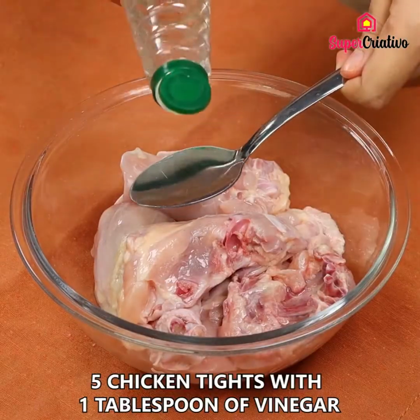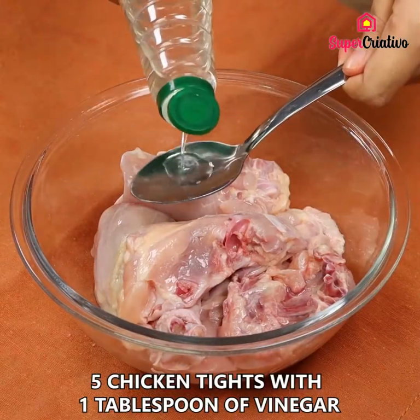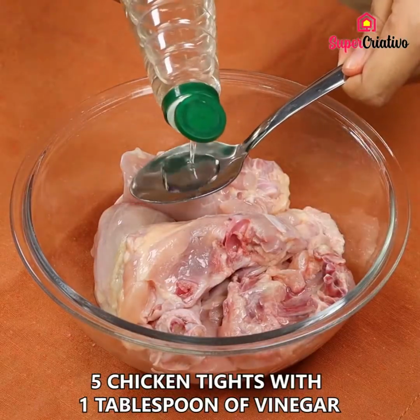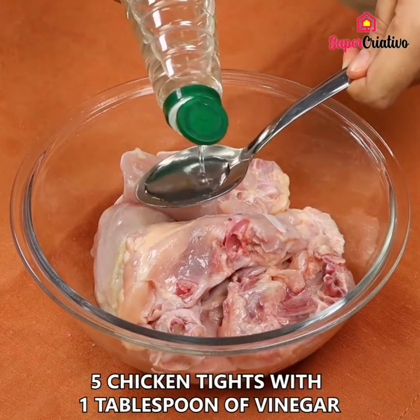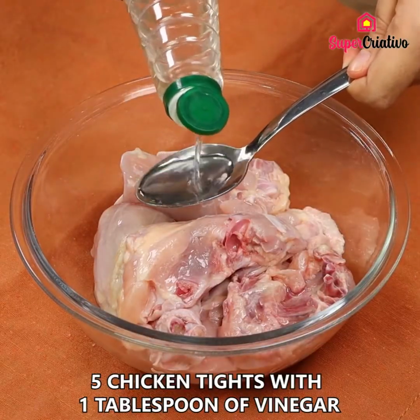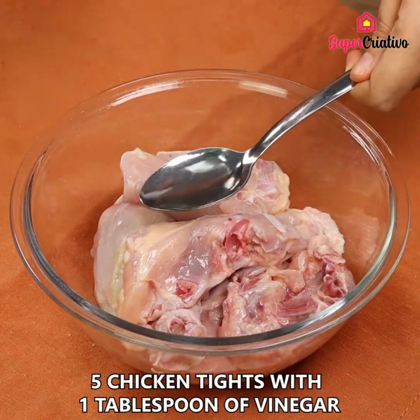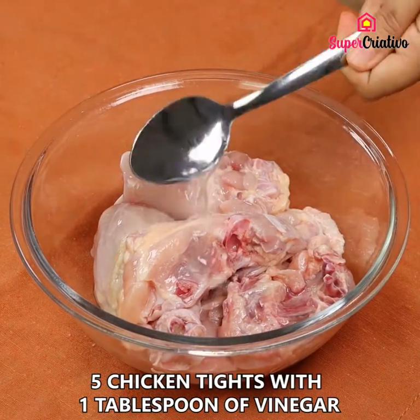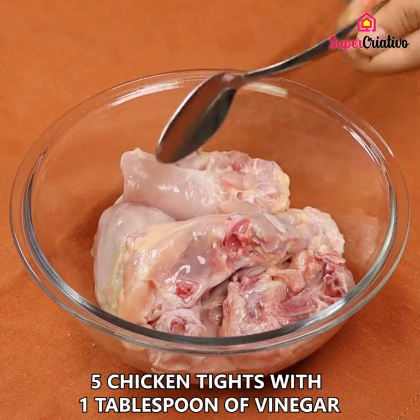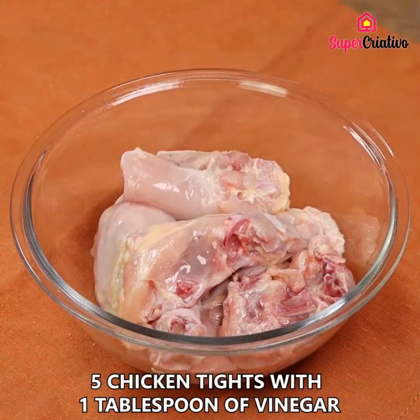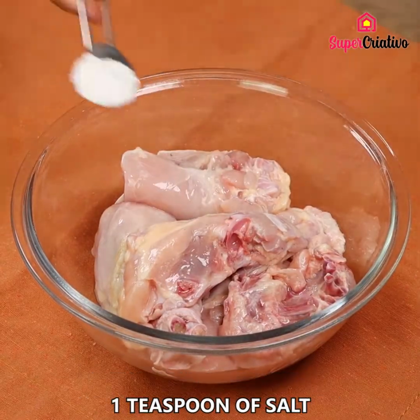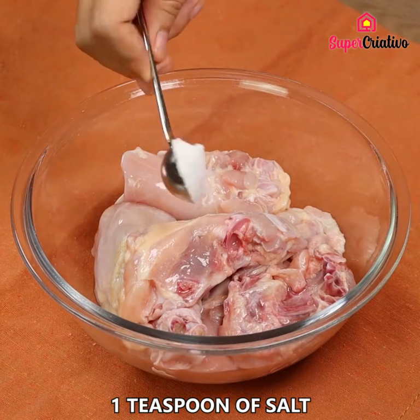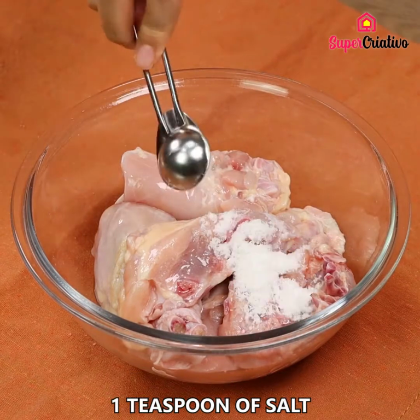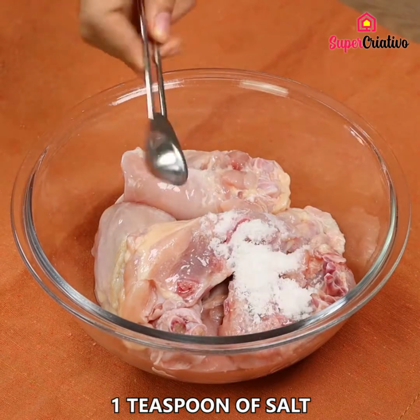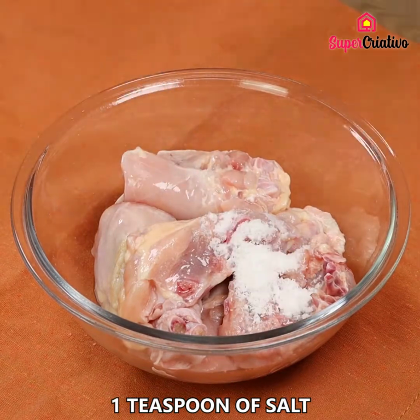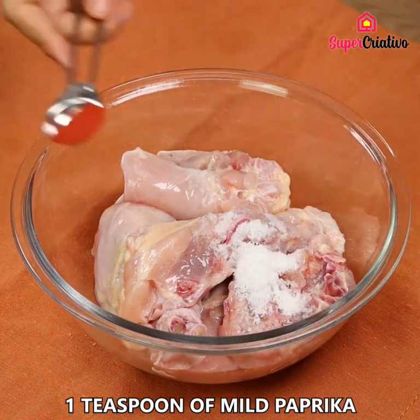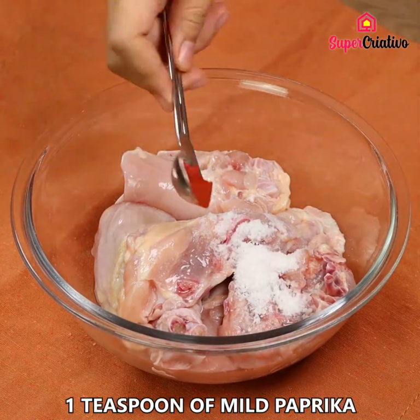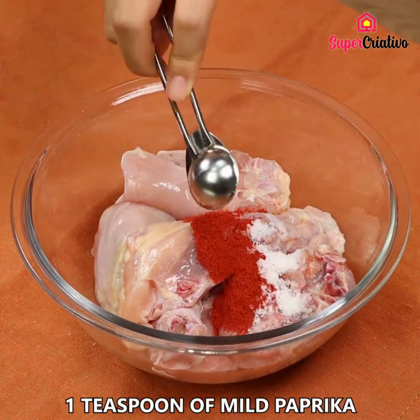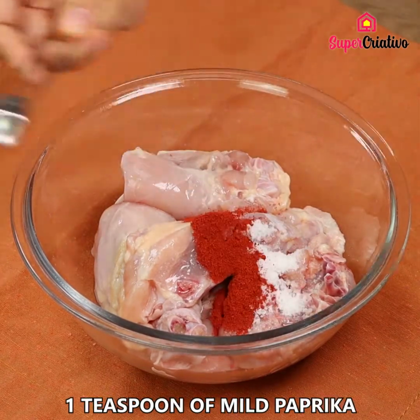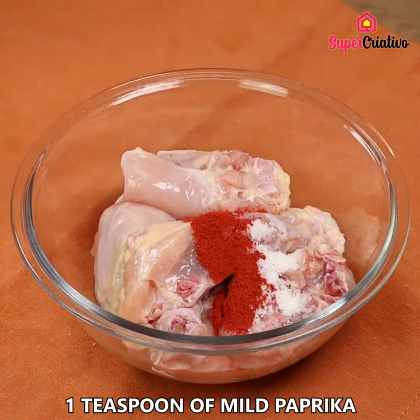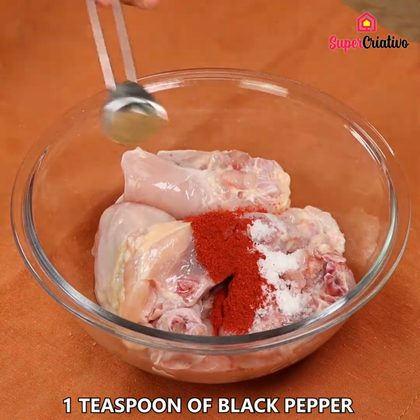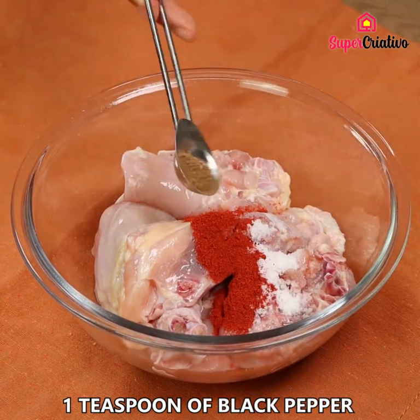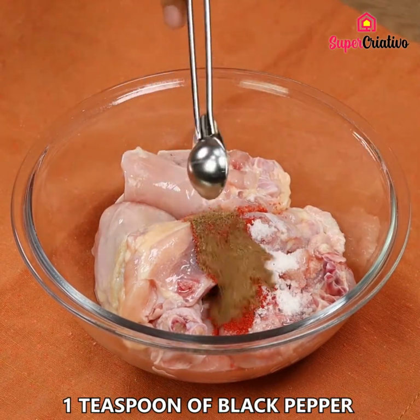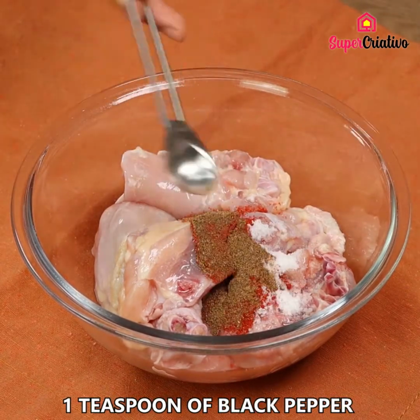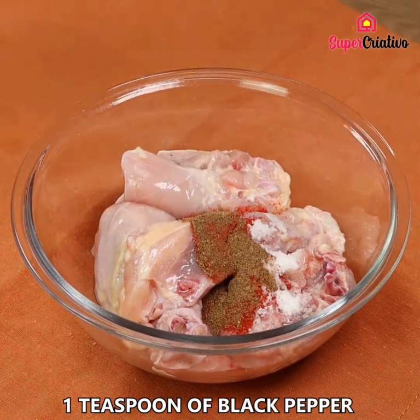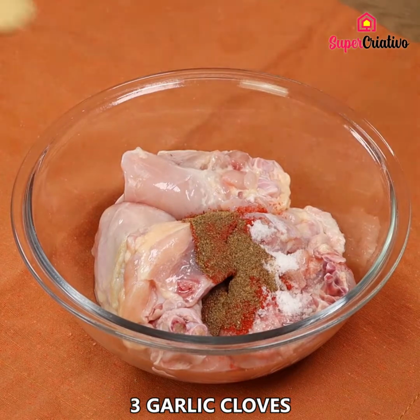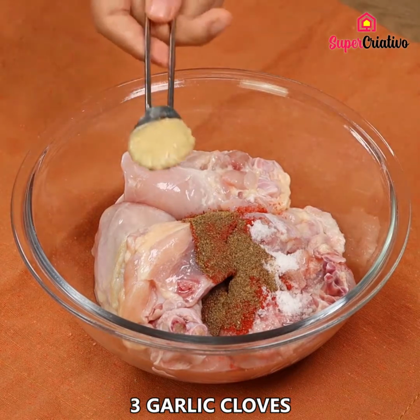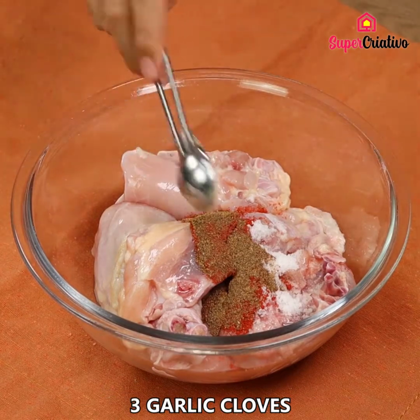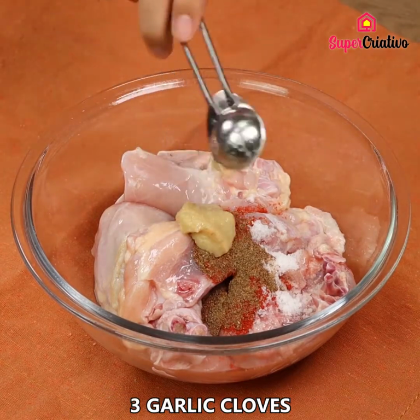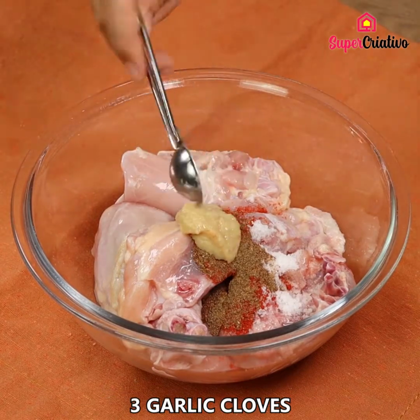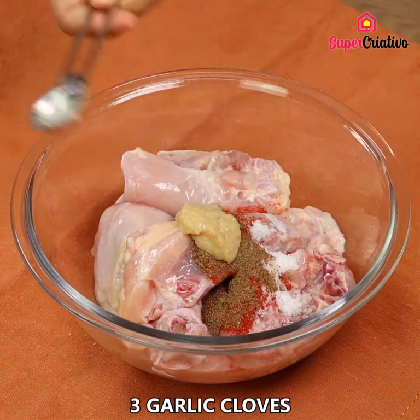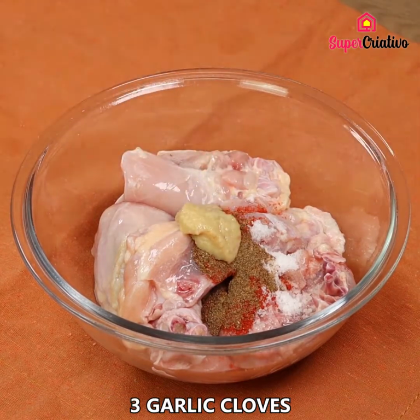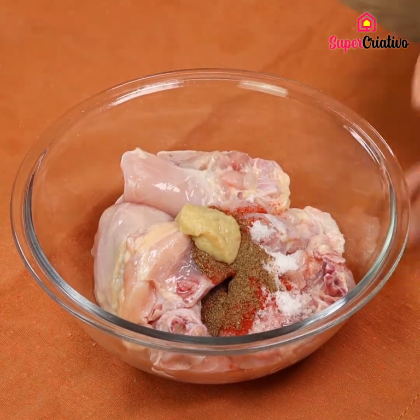Start seasoning 5 chicken thighs with 1 tablespoon of vinegar, 1 teaspoon of salt, 1 teaspoon of mild paprika, 1 teaspoon of black pepper, and 3 garlic cloves. Mix well.